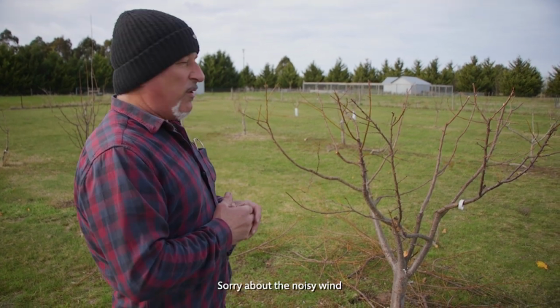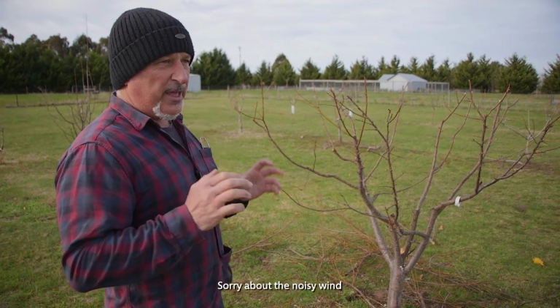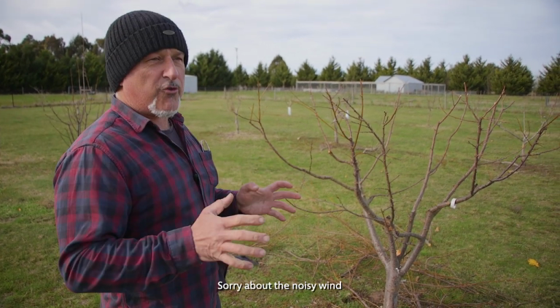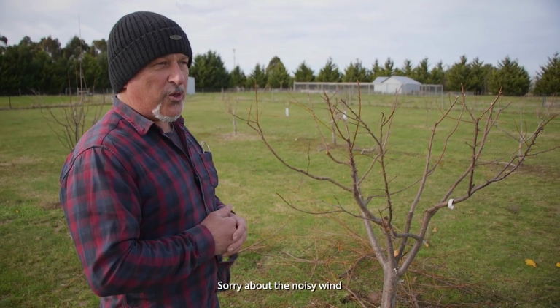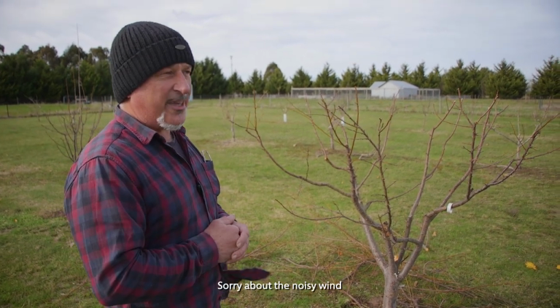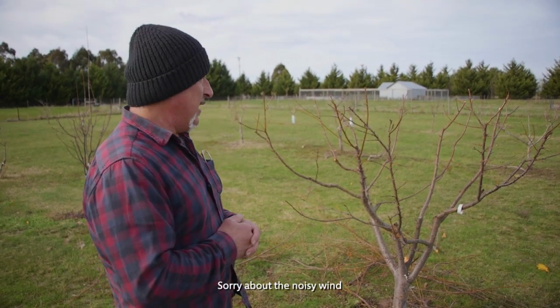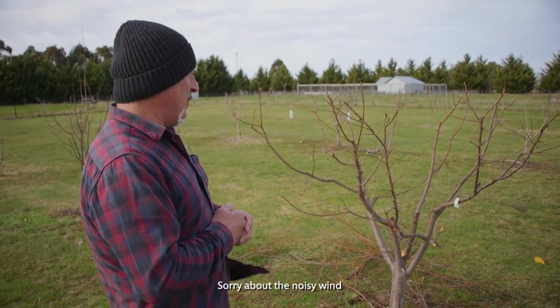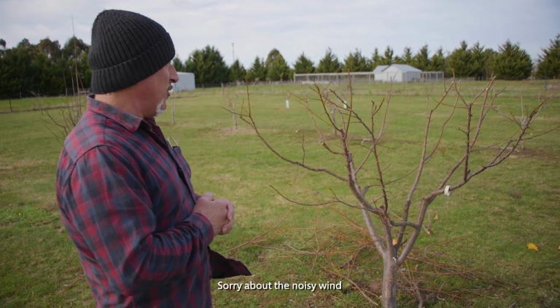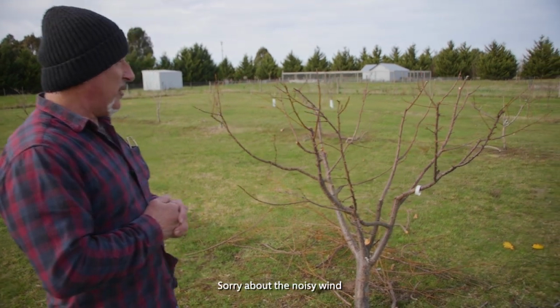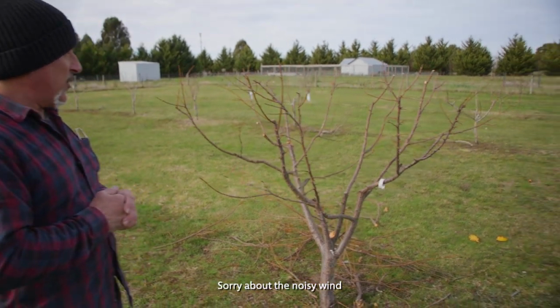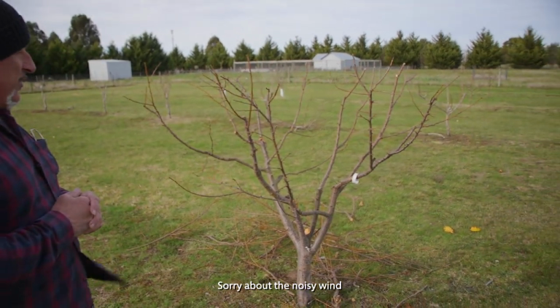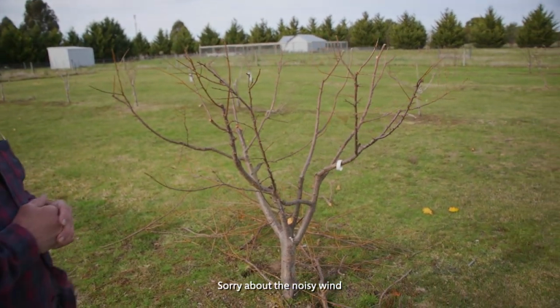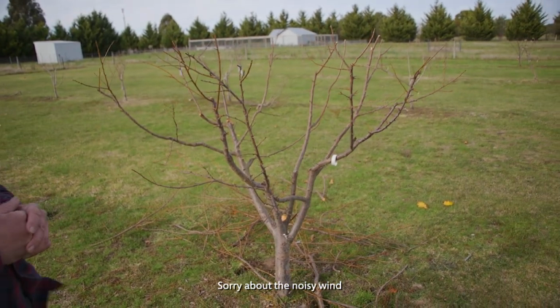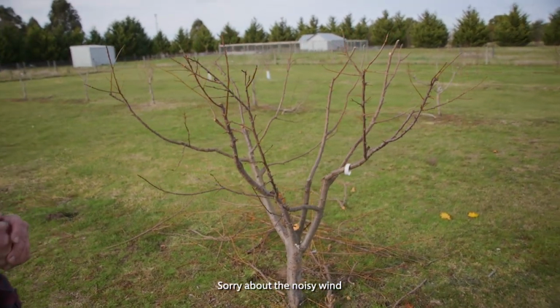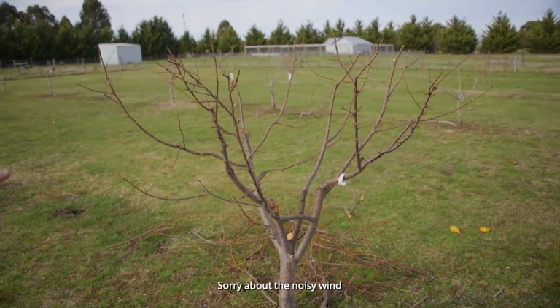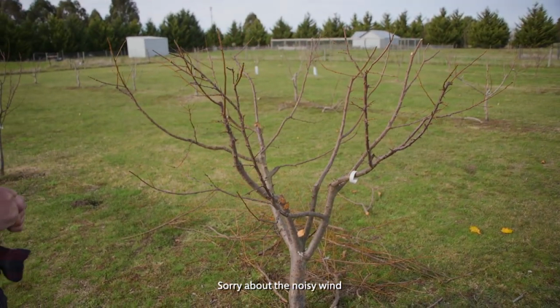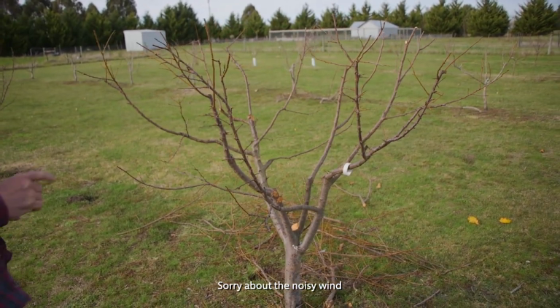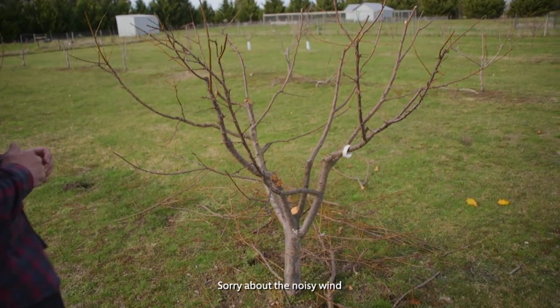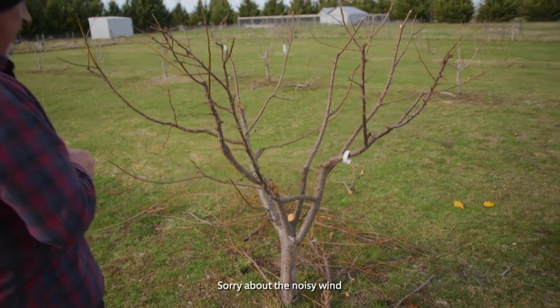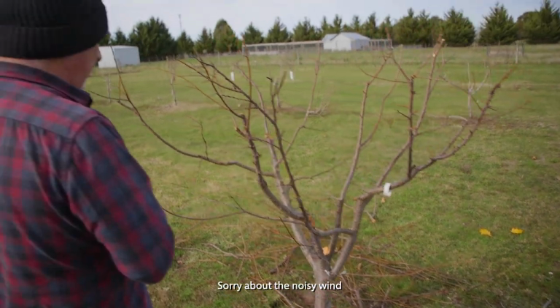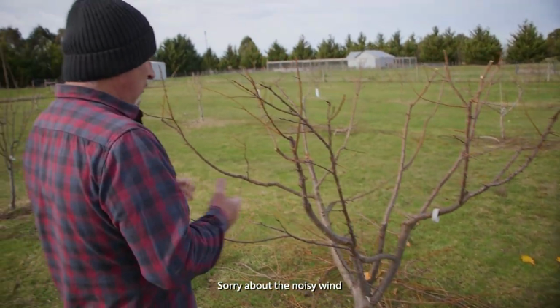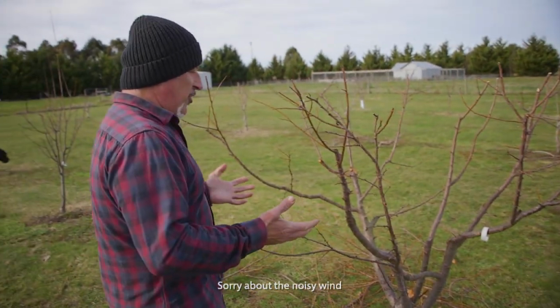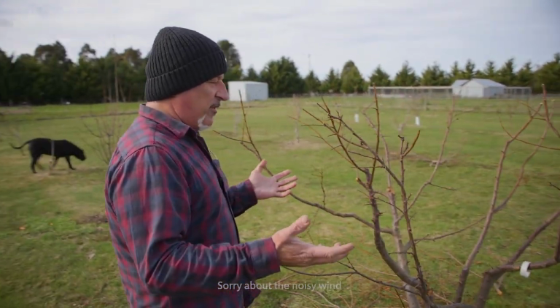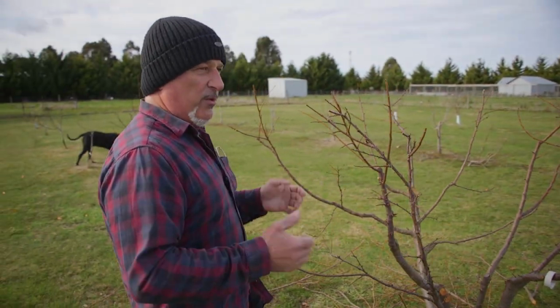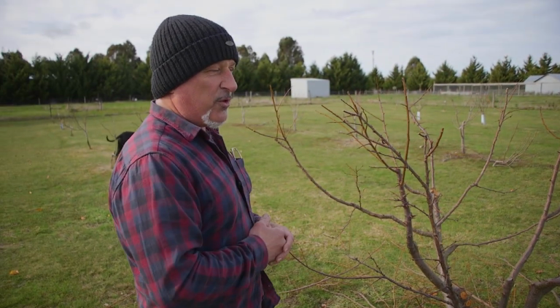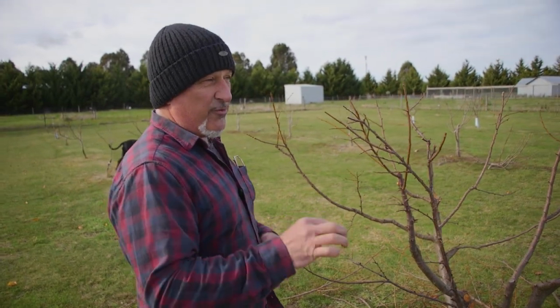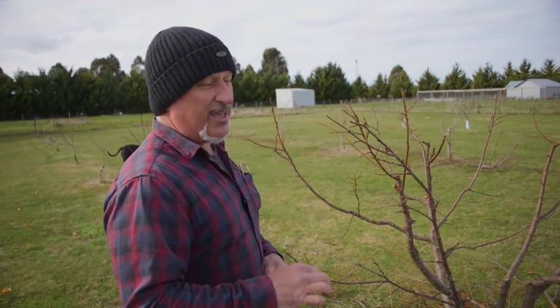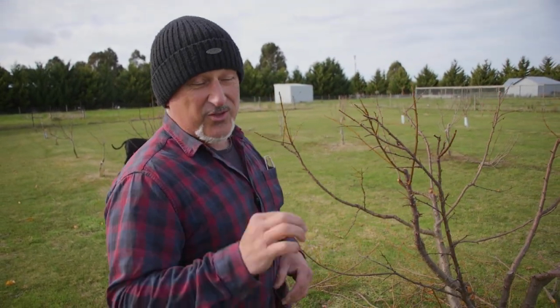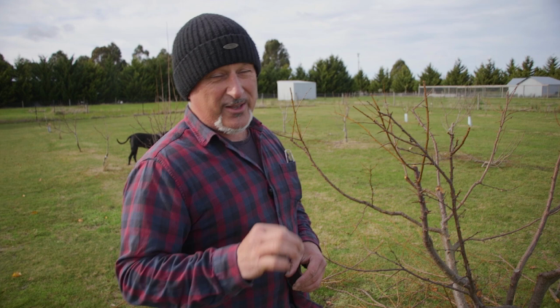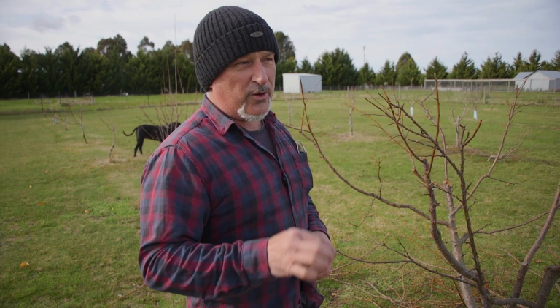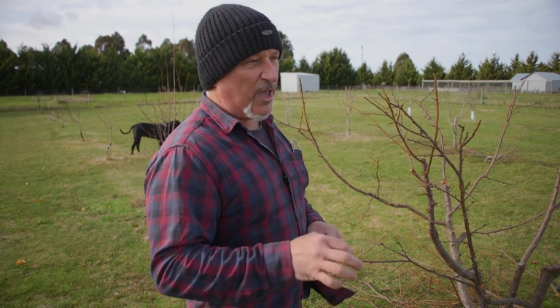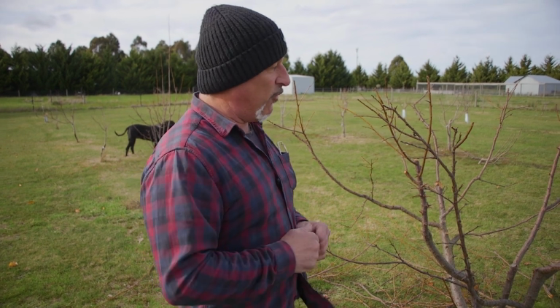We've been running our fruit tree workshops here and we've come out into the orchard. On the days we've been doing the pruning we haven't been painting - I'll get into that in a second - but I want to show you some of the trees we've pruned, because every tree is not identical in its shape and form.